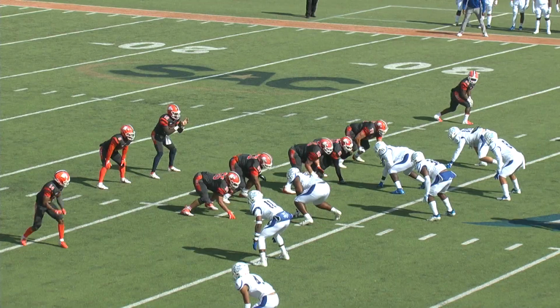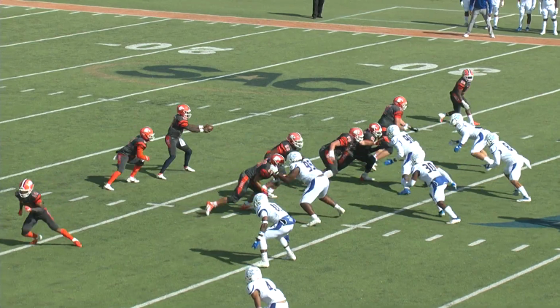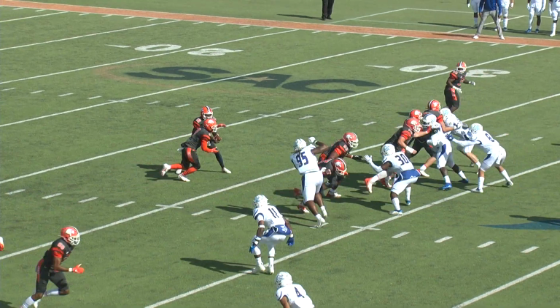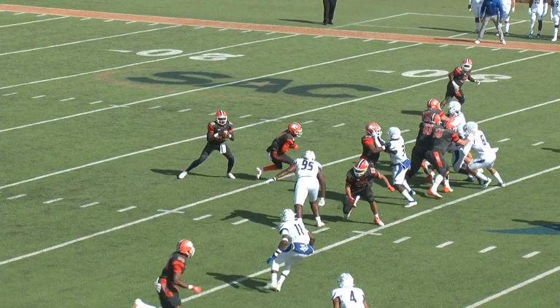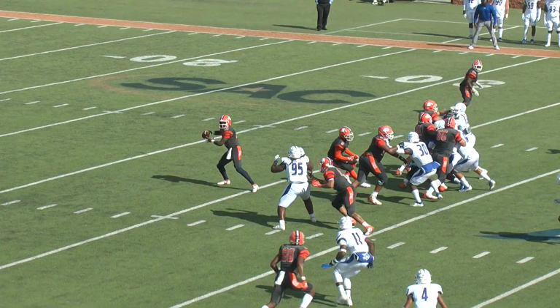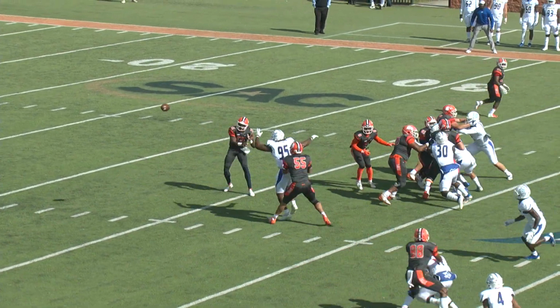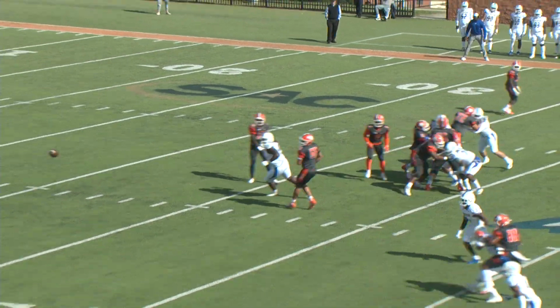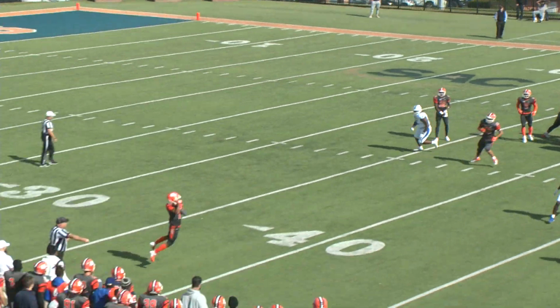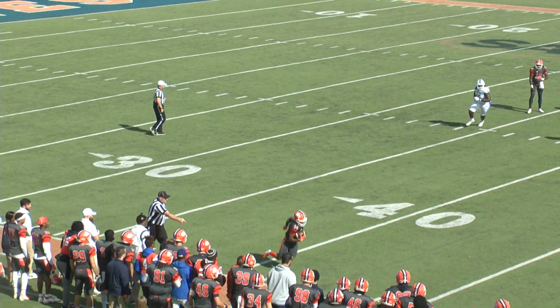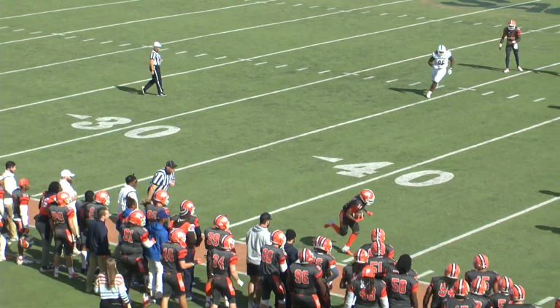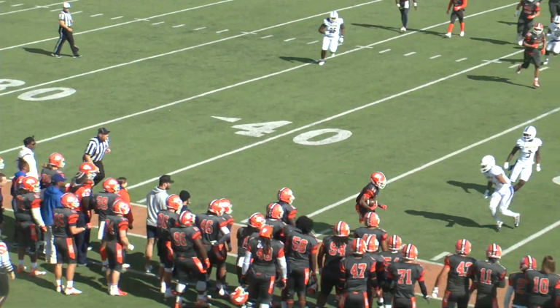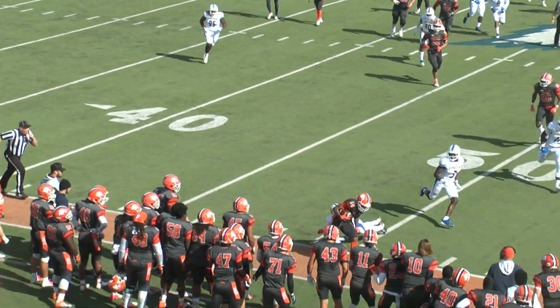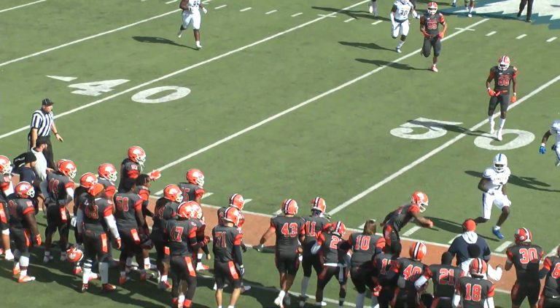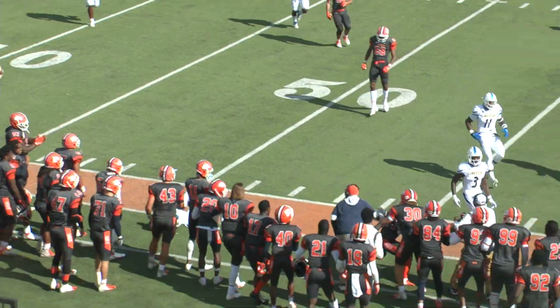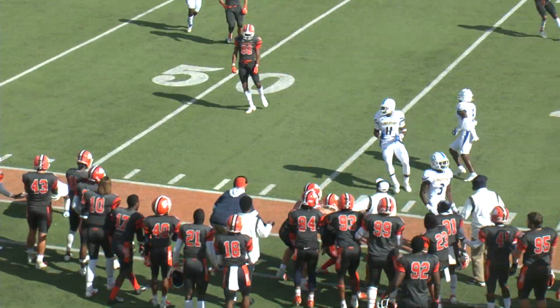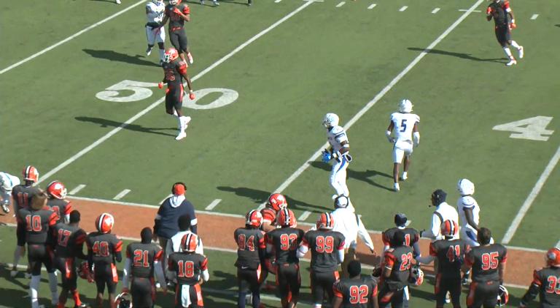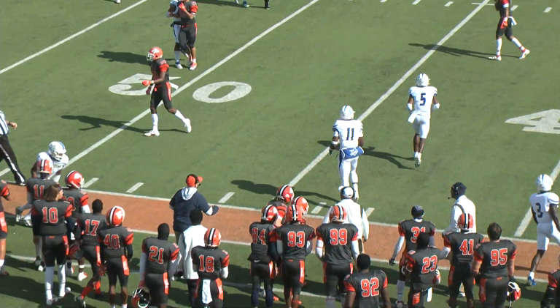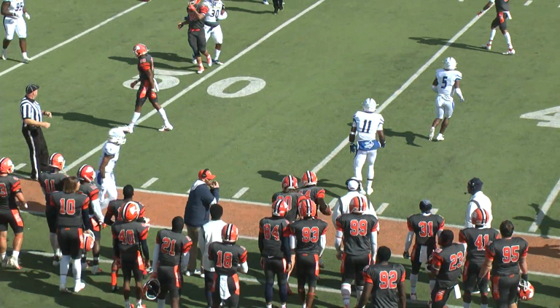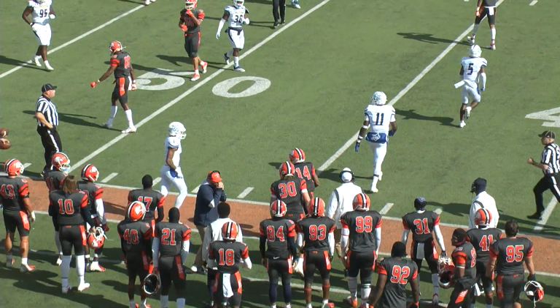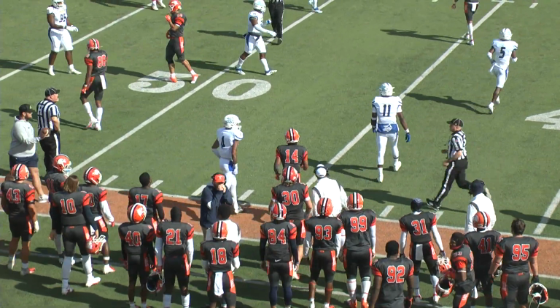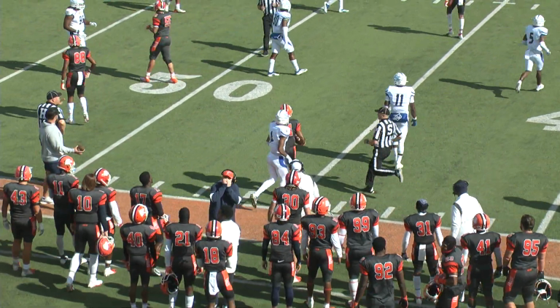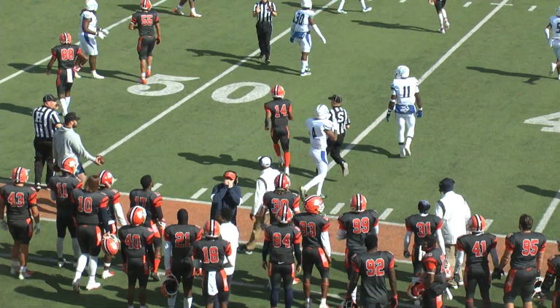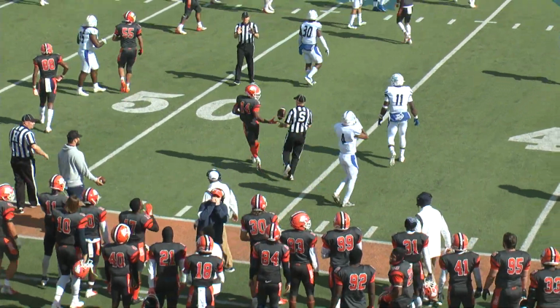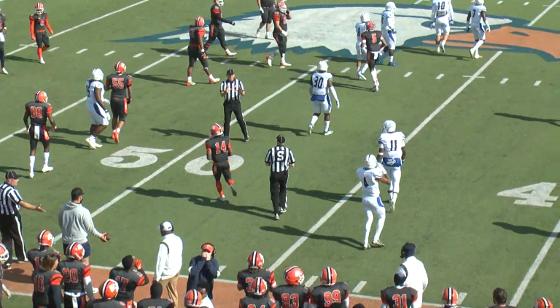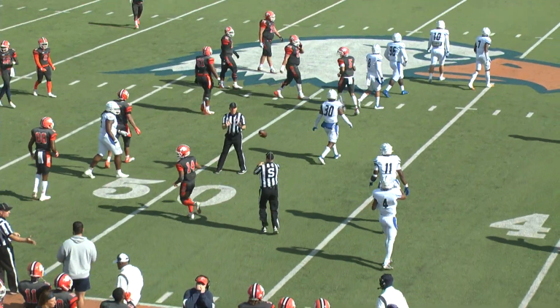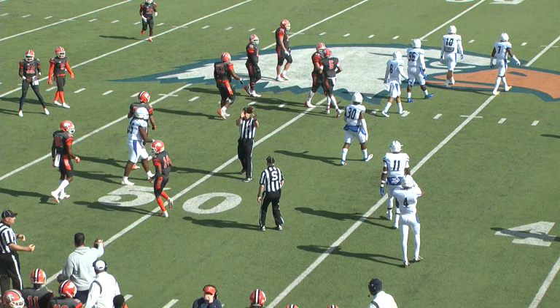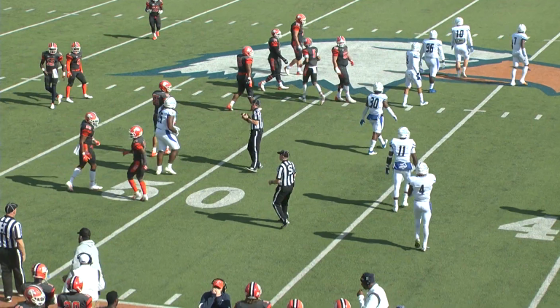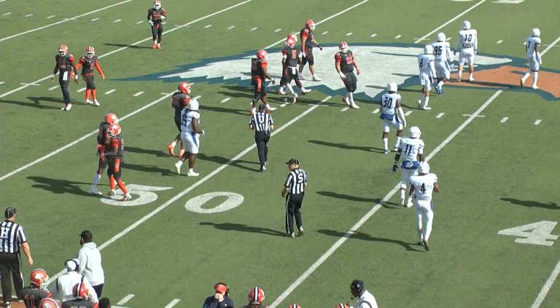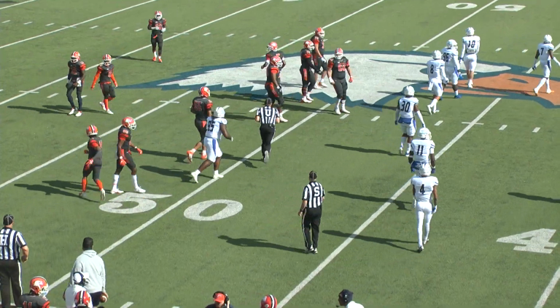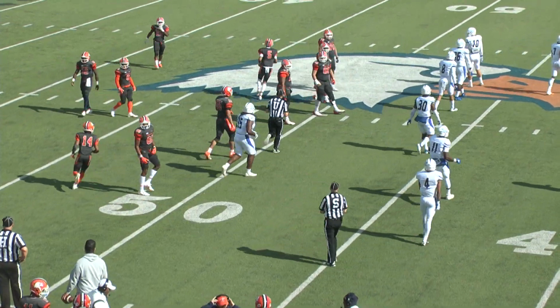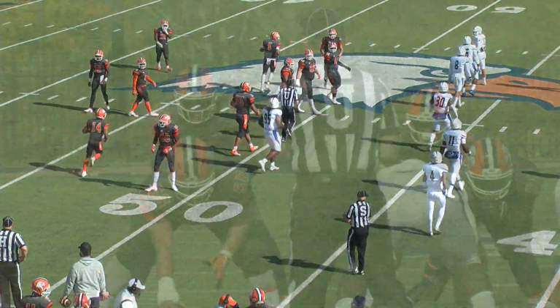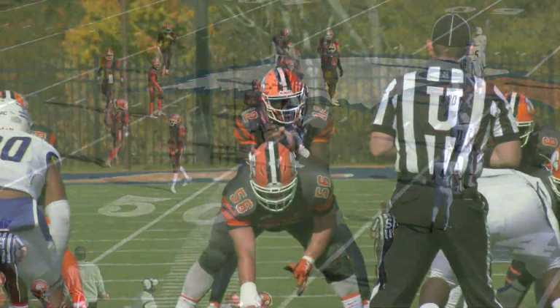Brown out of the gun takes the shotgun snap, play fake, throws the screen right side. That is complete to Daquan Dudley for first down yardage. He slips it along the right sideline until he's forced out of bounds up at midfield.